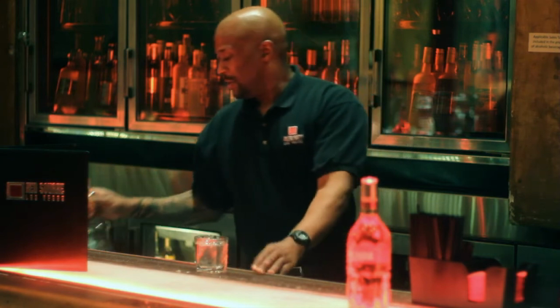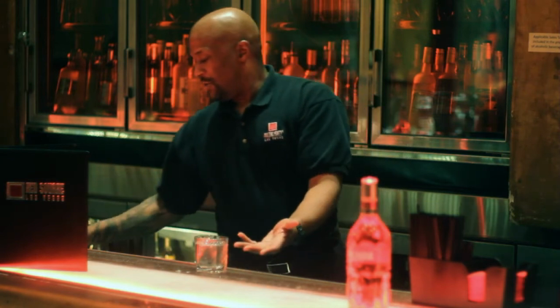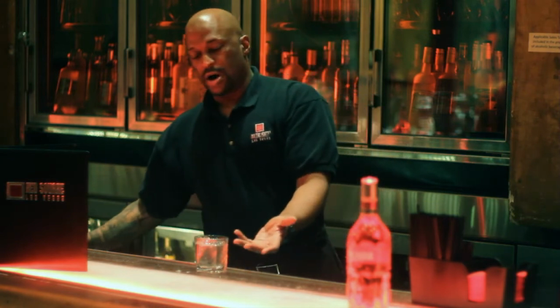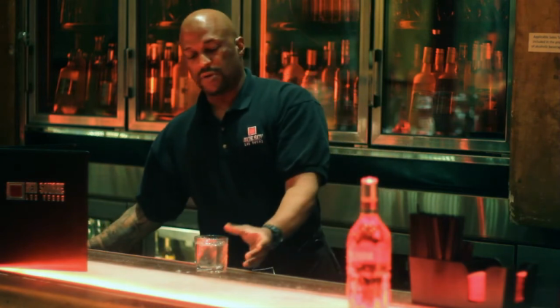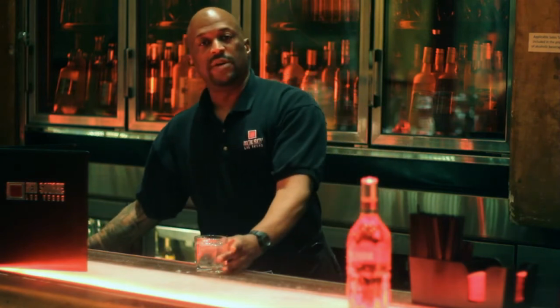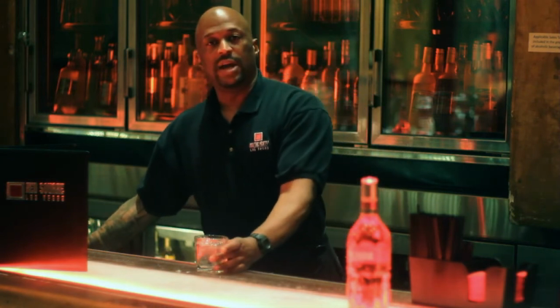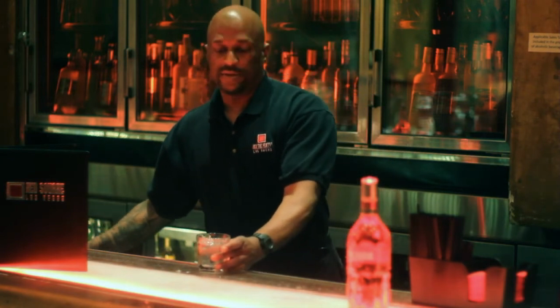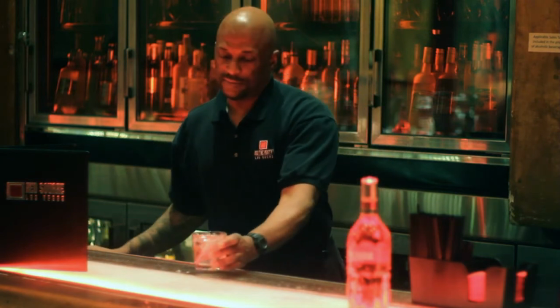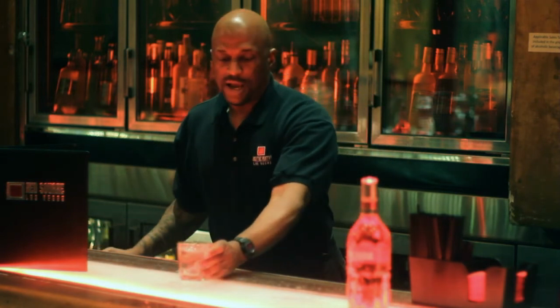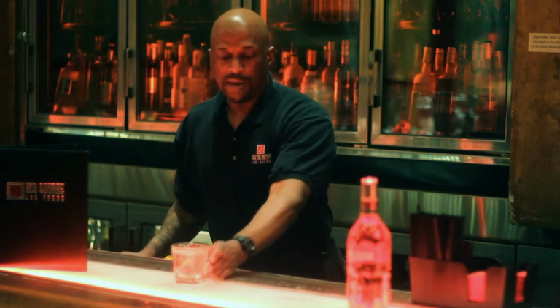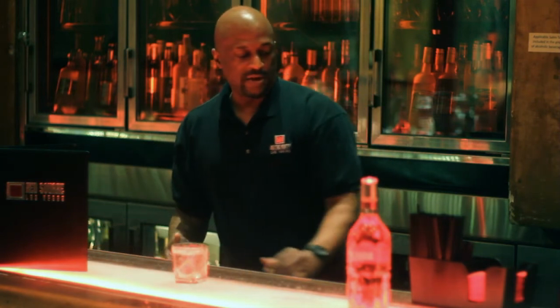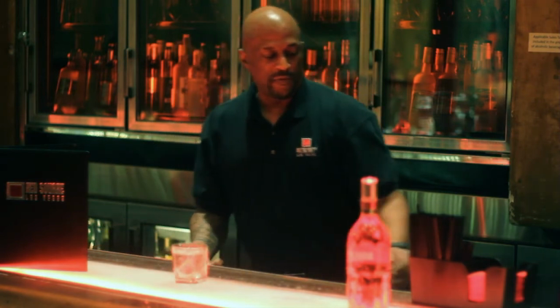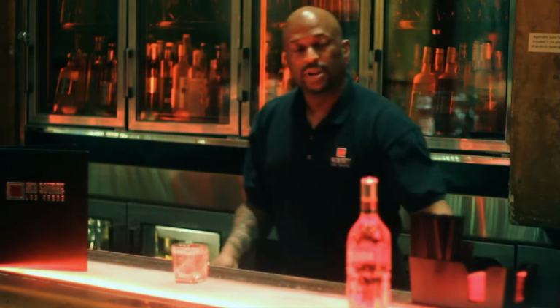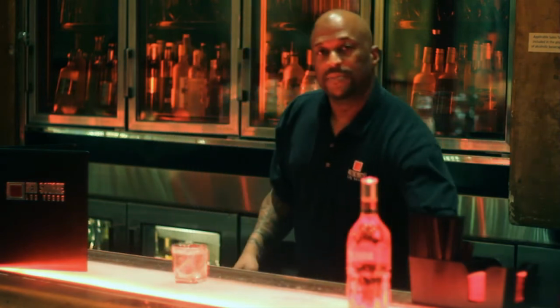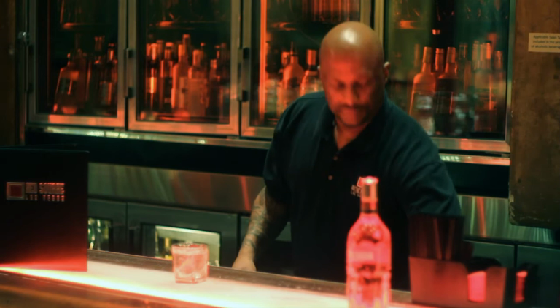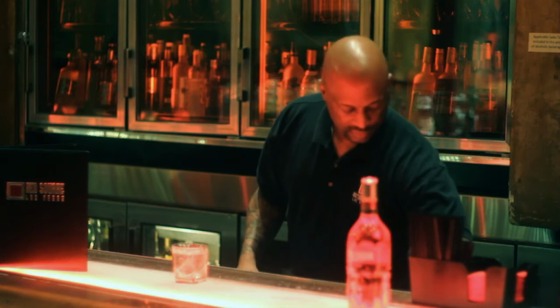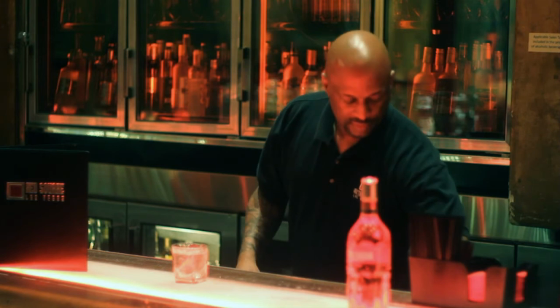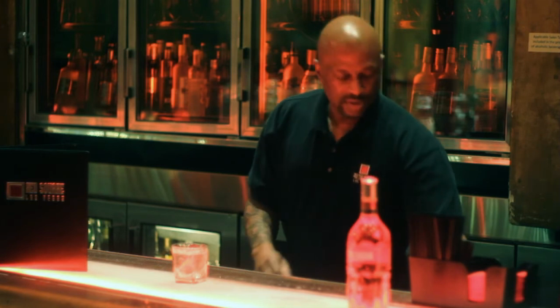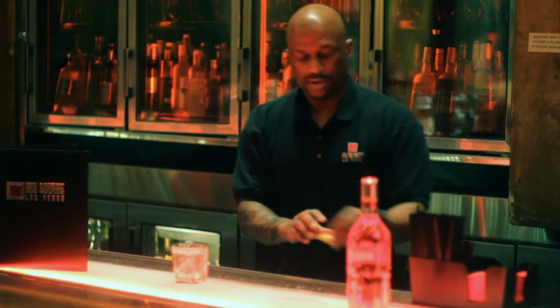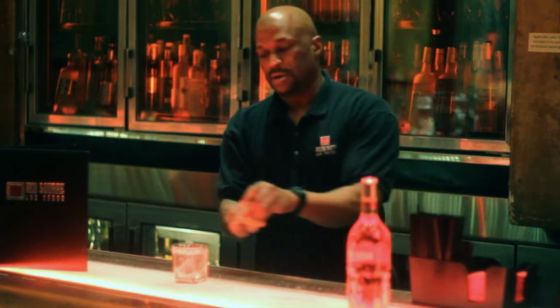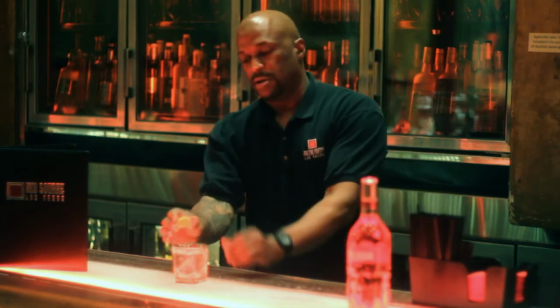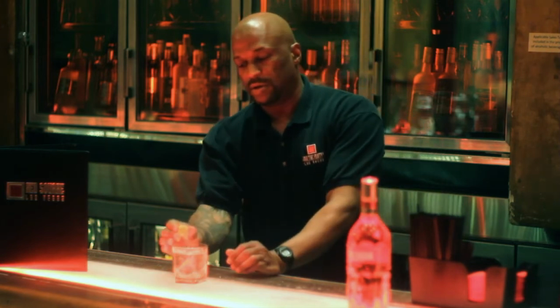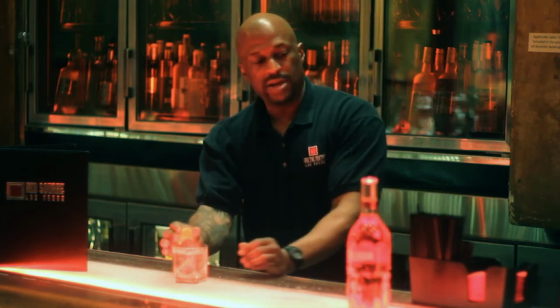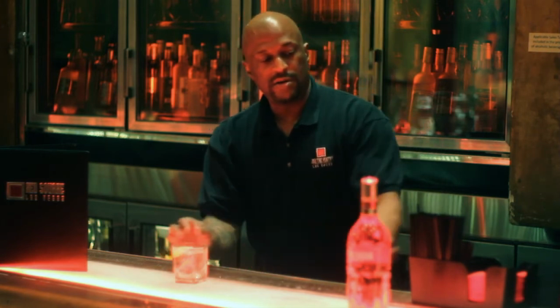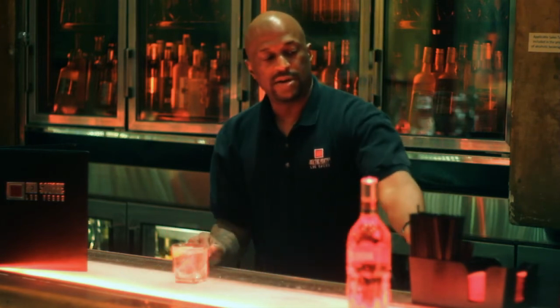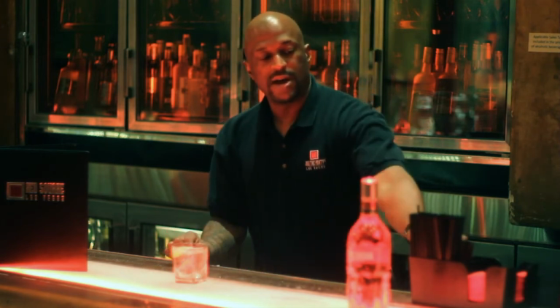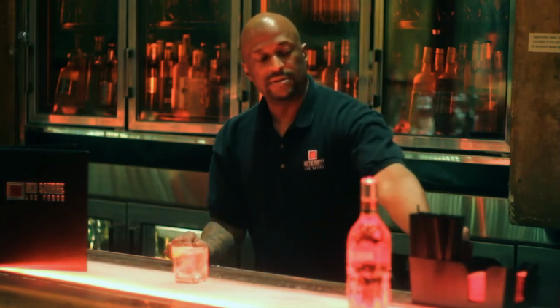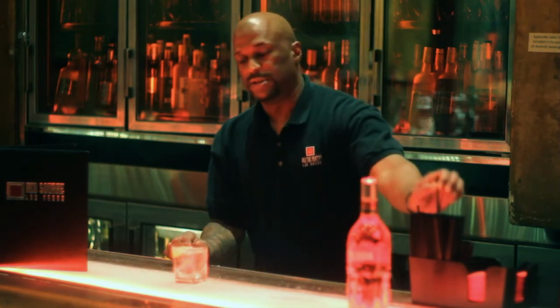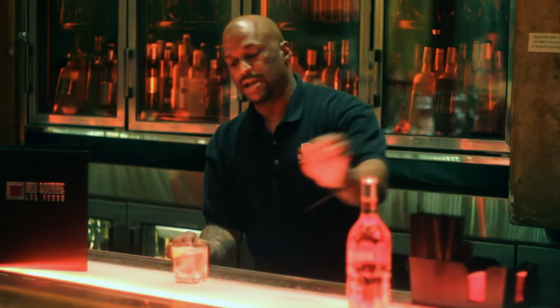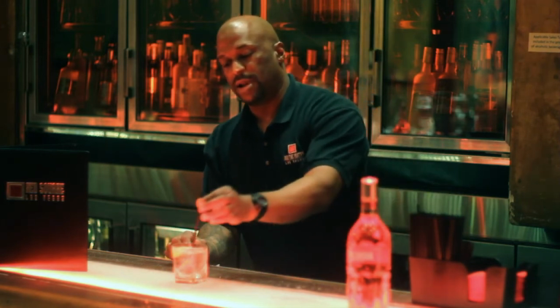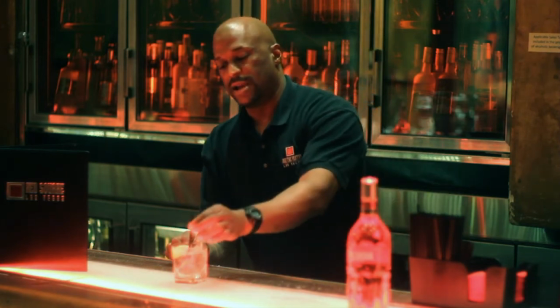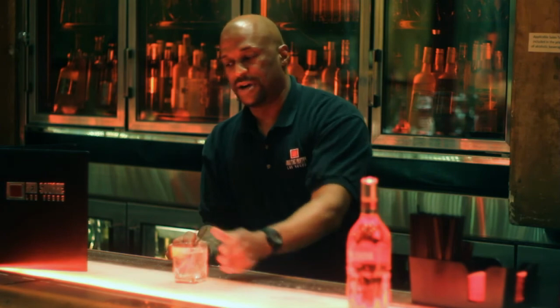Then you can garnish that with whatever you like. I myself prefer lemon. A little lemon in there, and there you have it. This is how you make iced vodka.